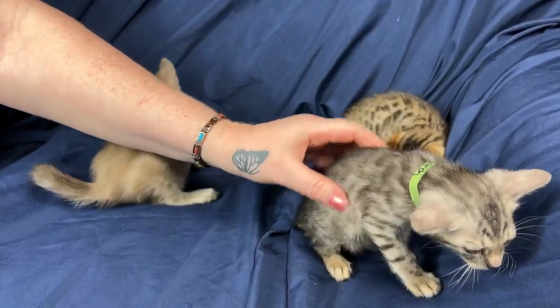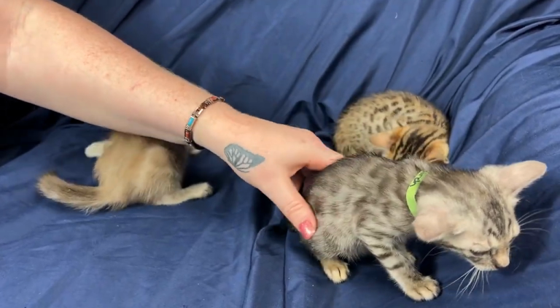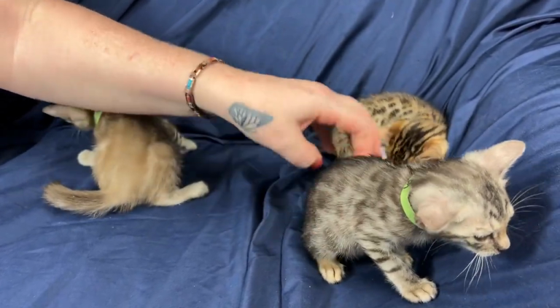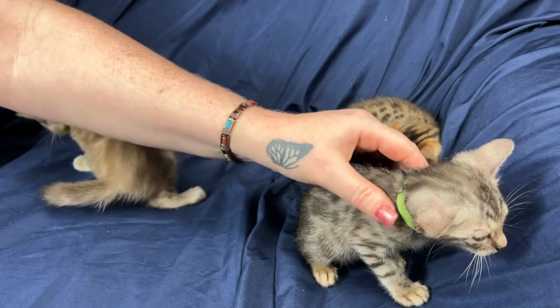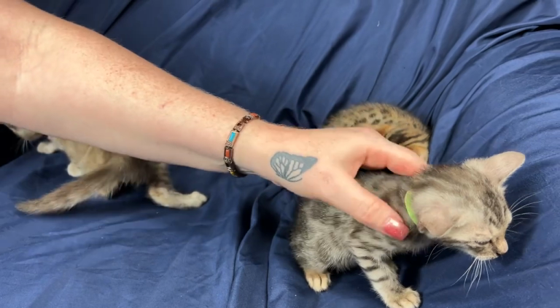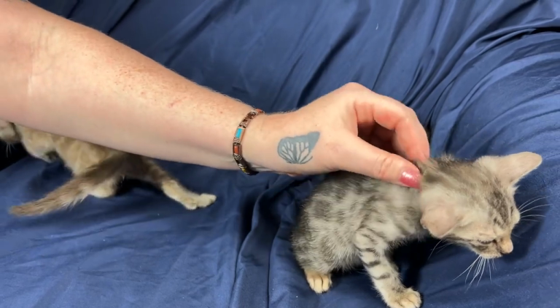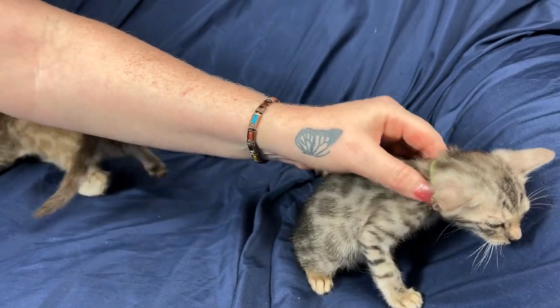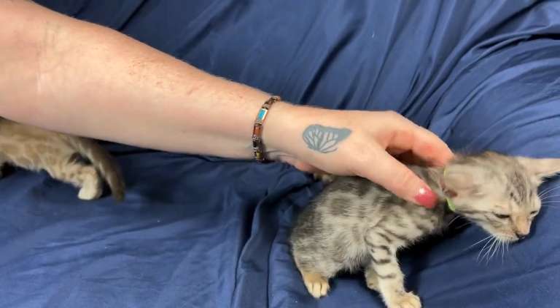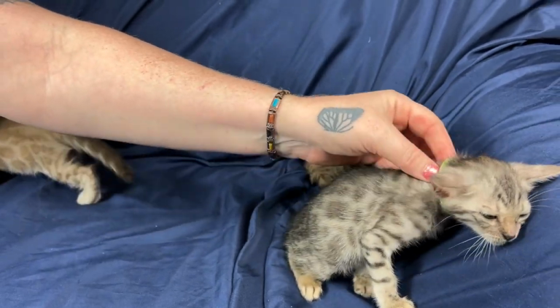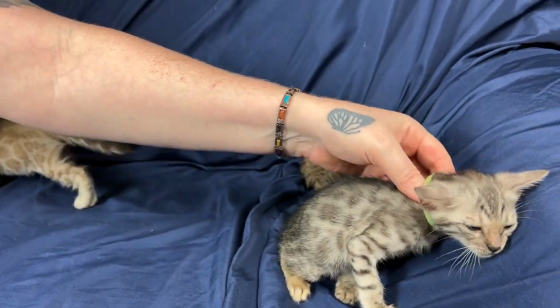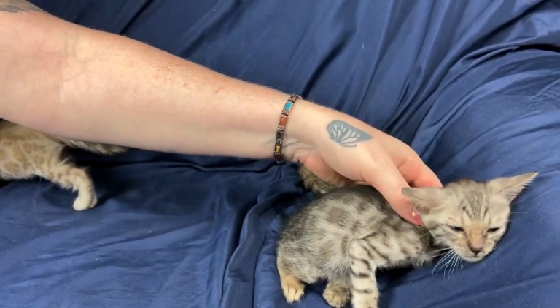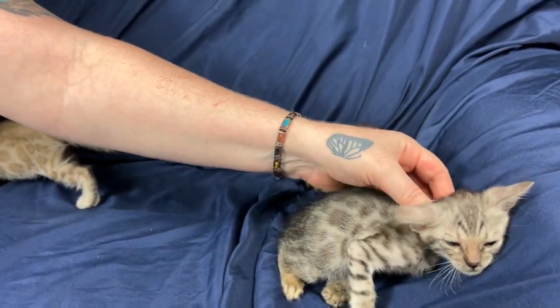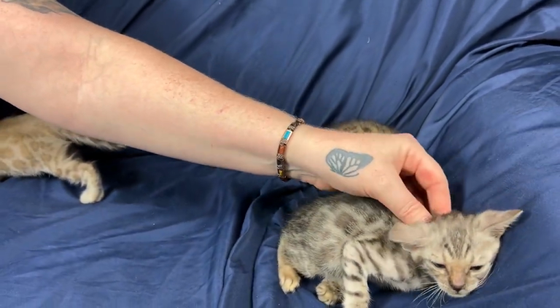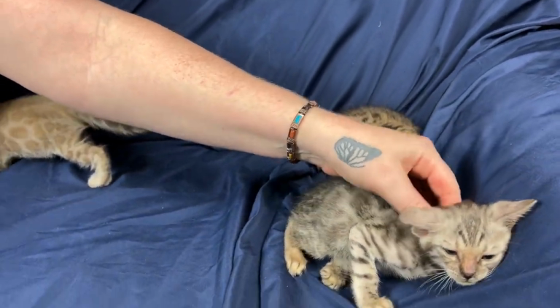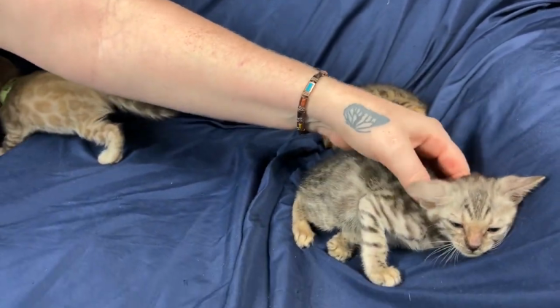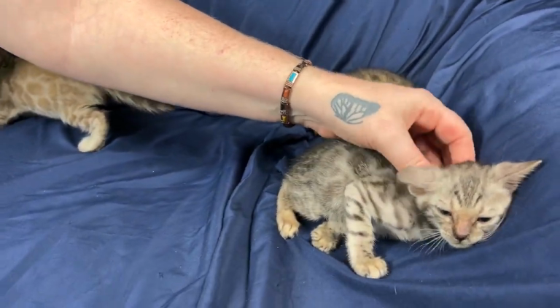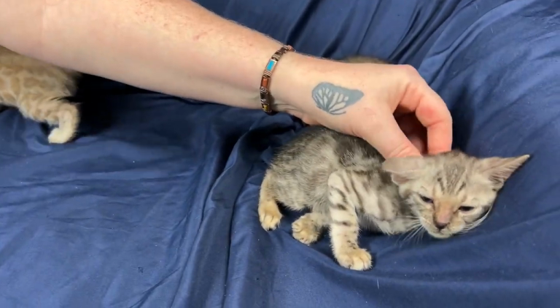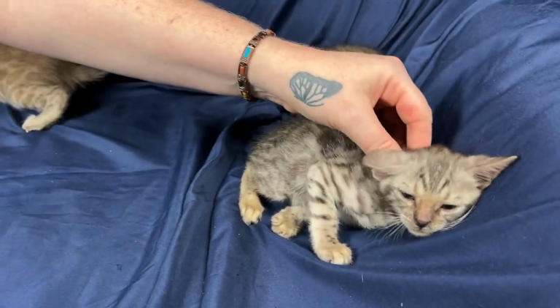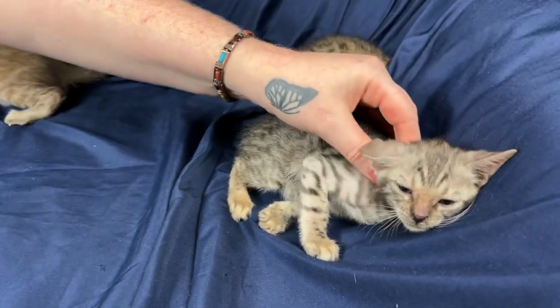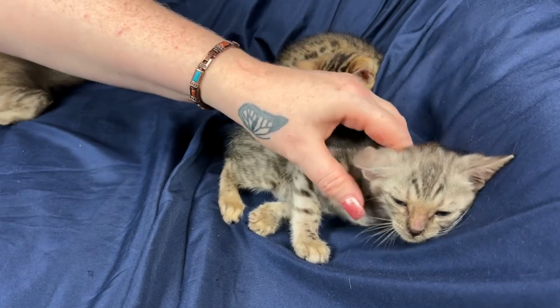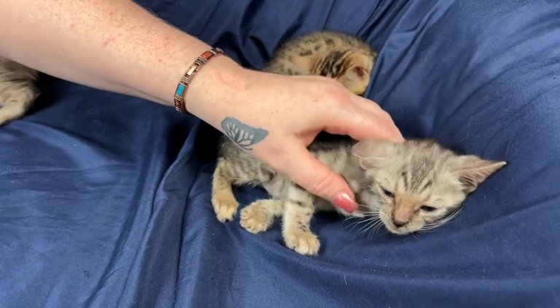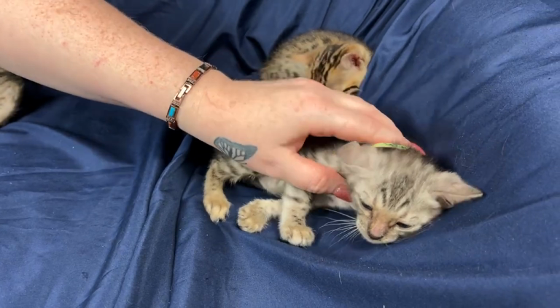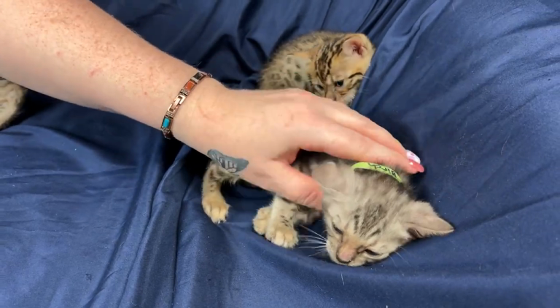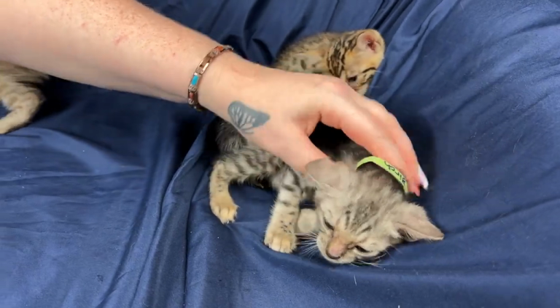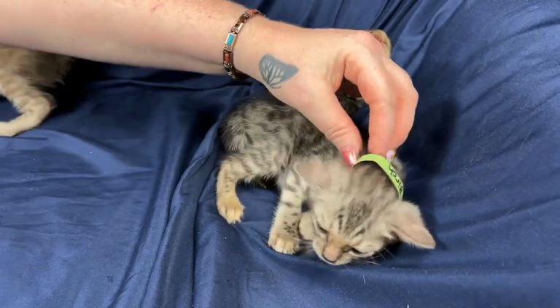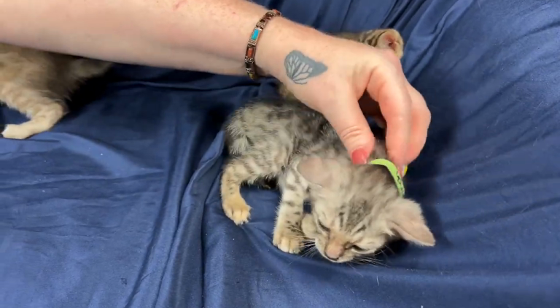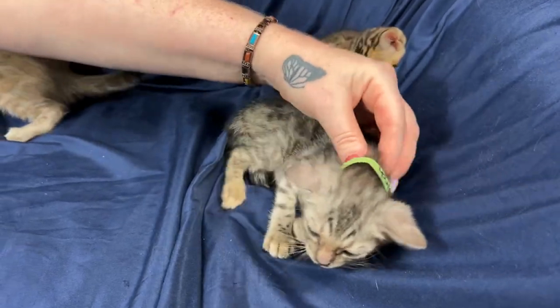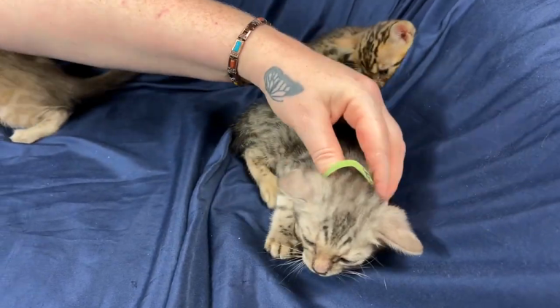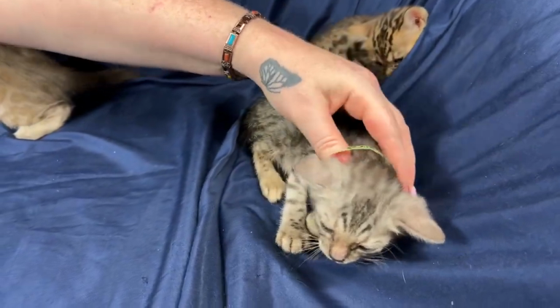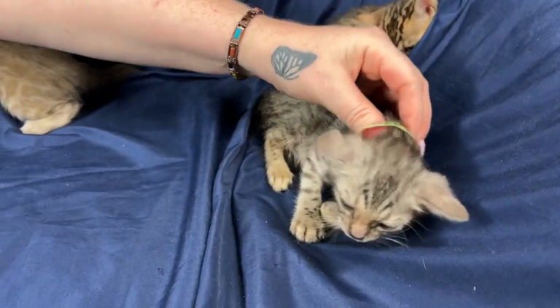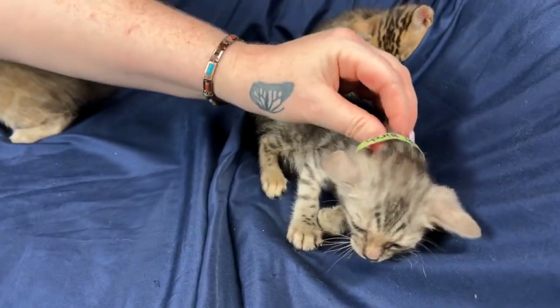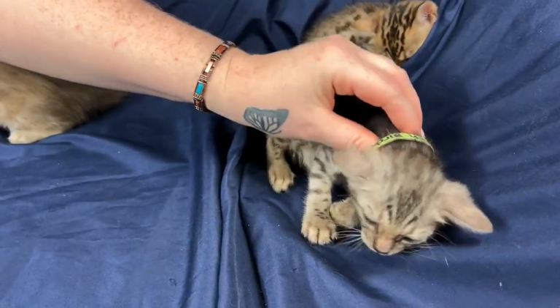These guys are obviously very susceptible to the shoulder rubs — the shoulder rubs that we like to do. I mean, who doesn't like shoulder rubs?